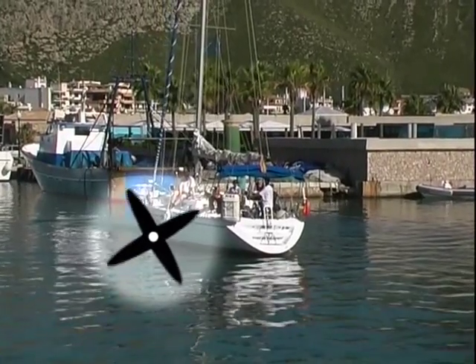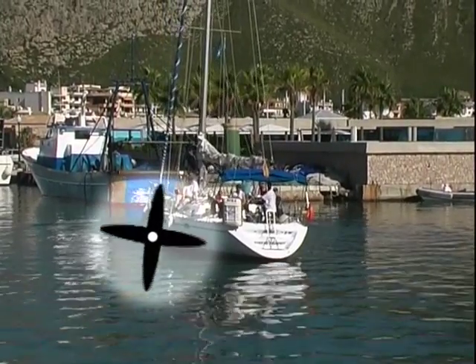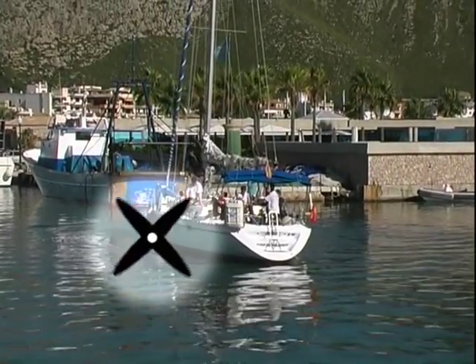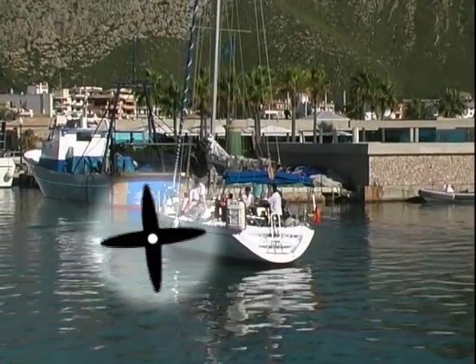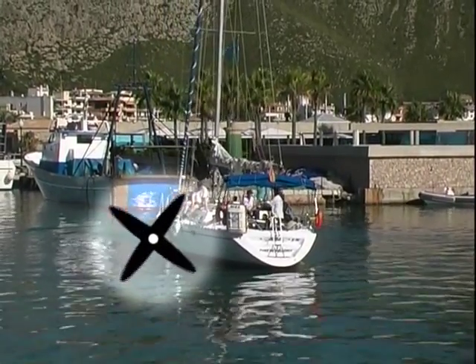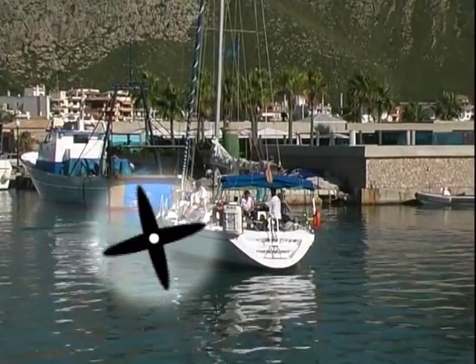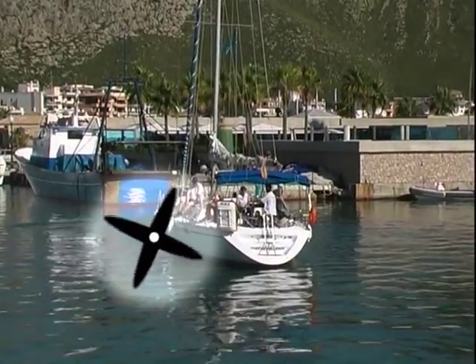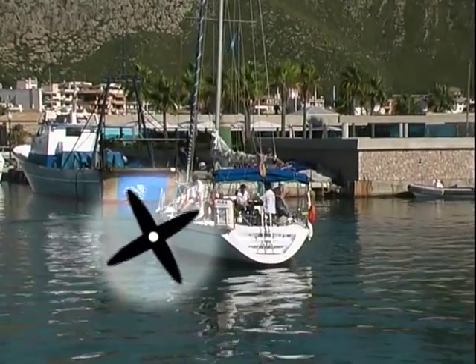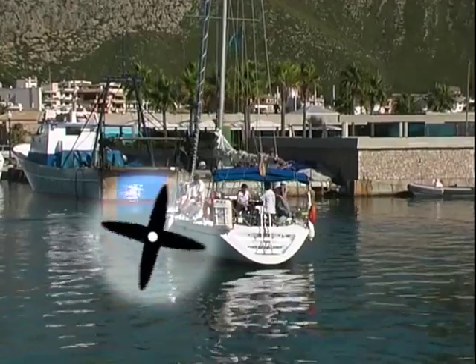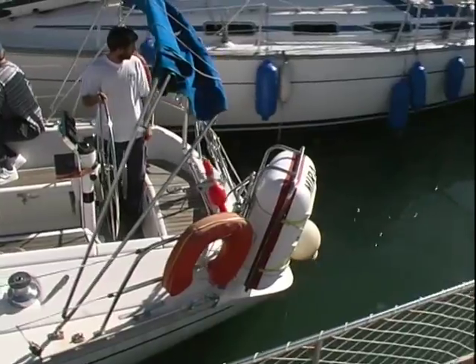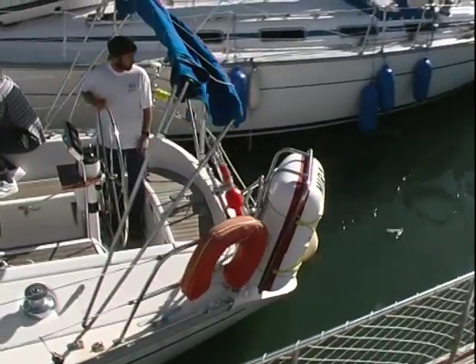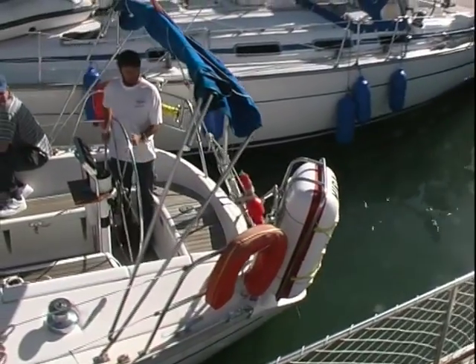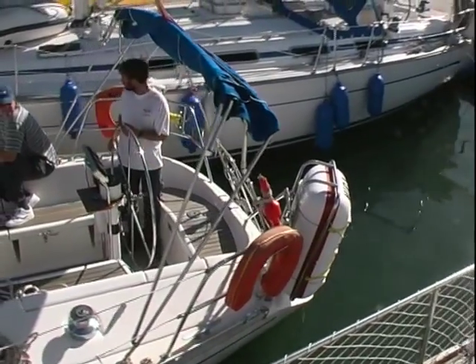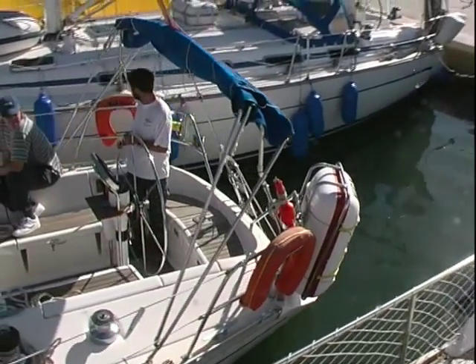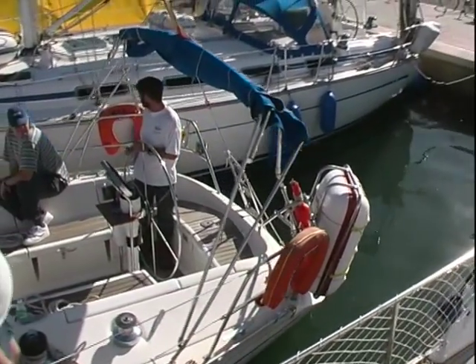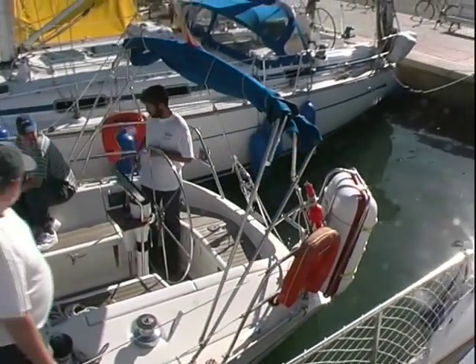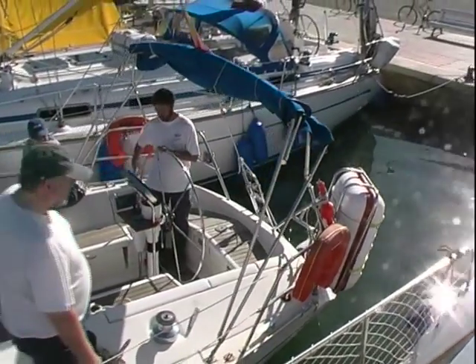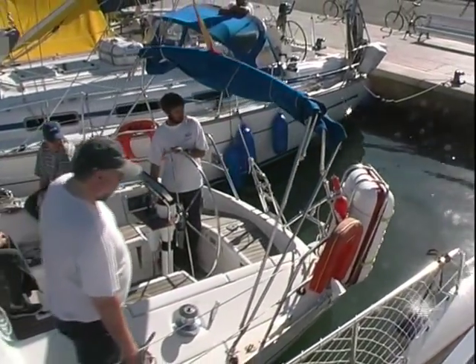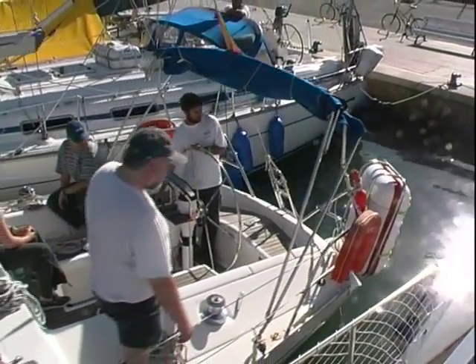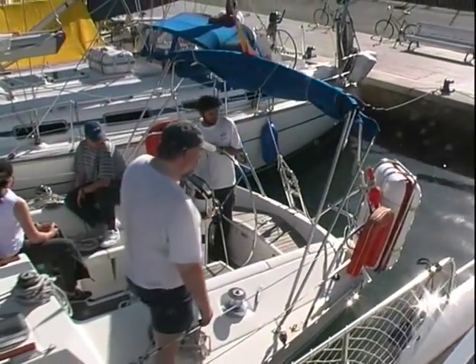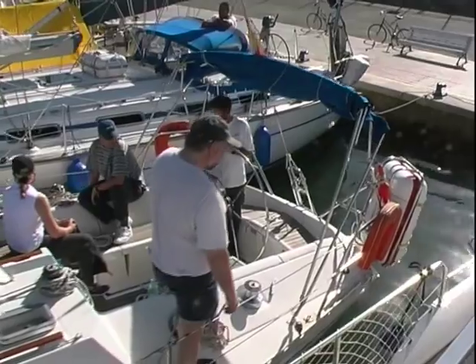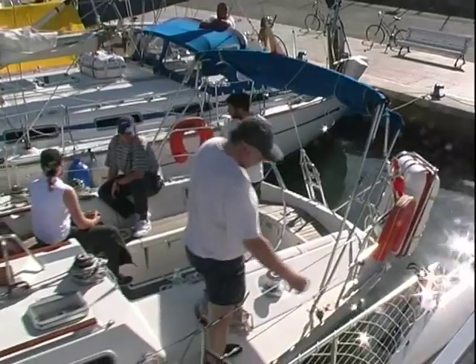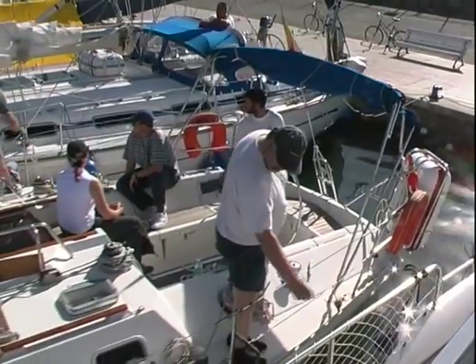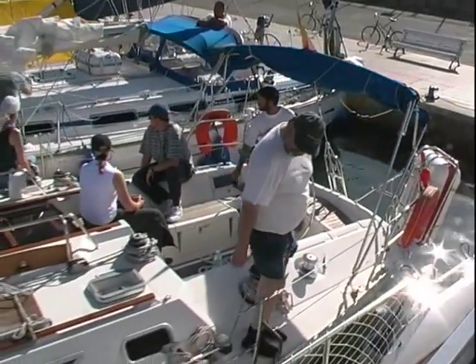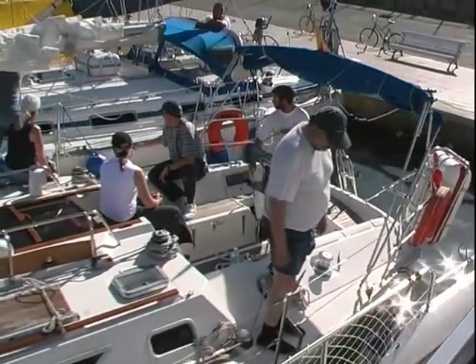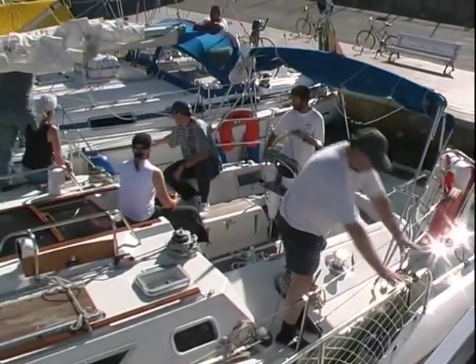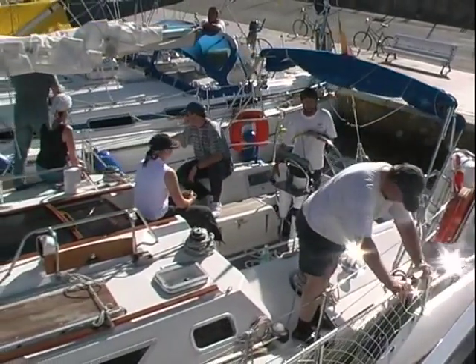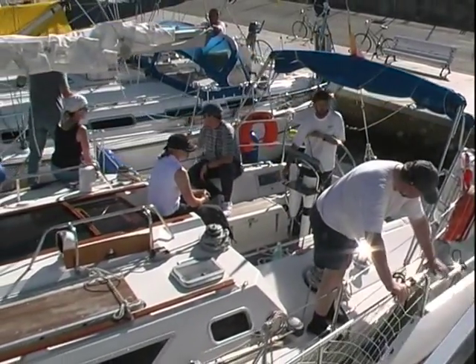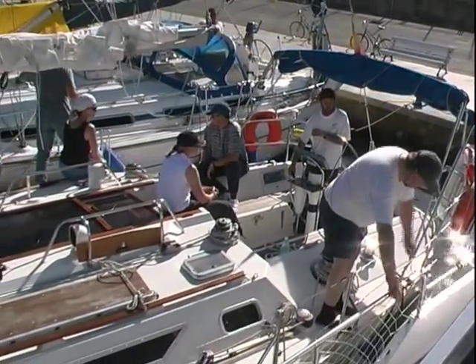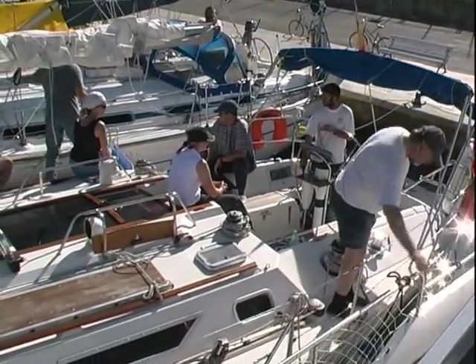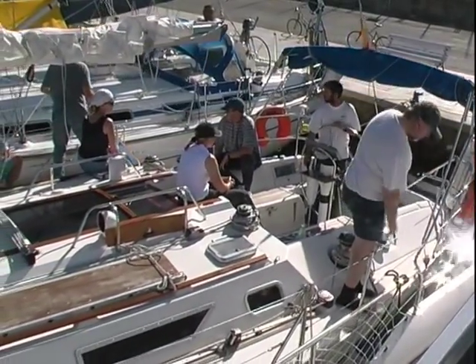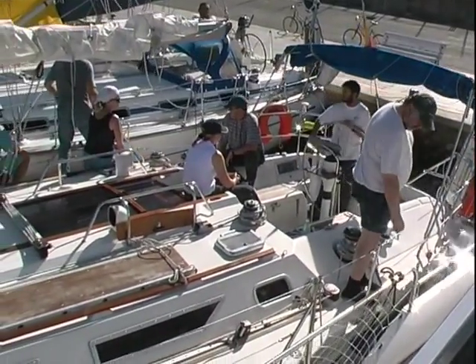The next chapters will show you how you can actually use propeller walk to help you in certain docking situations. It should be relatively clear now that a skipper needs to know the direction of the rotation of the propeller.